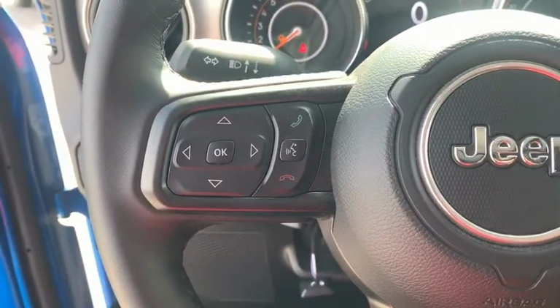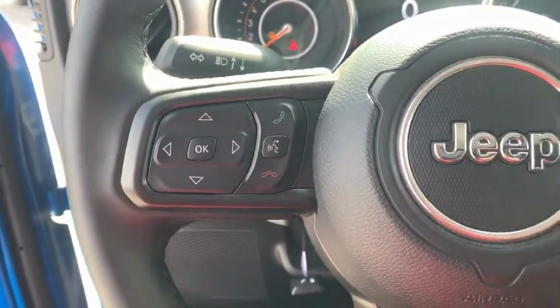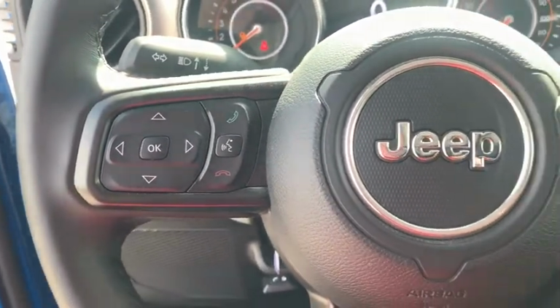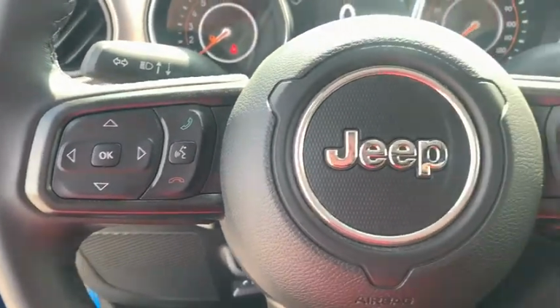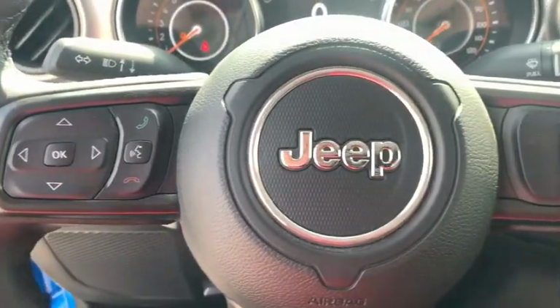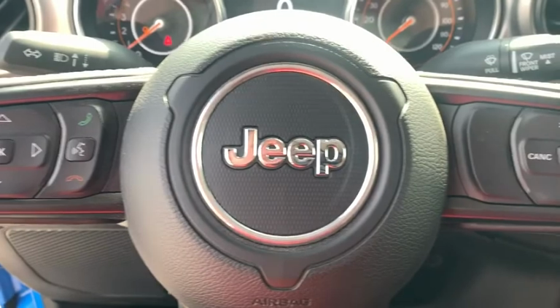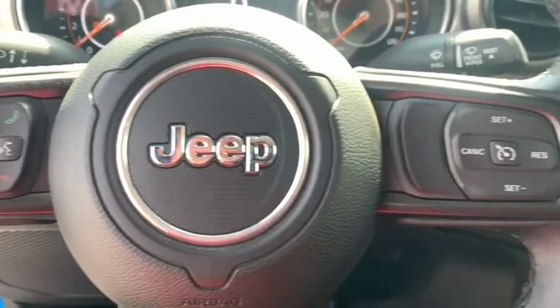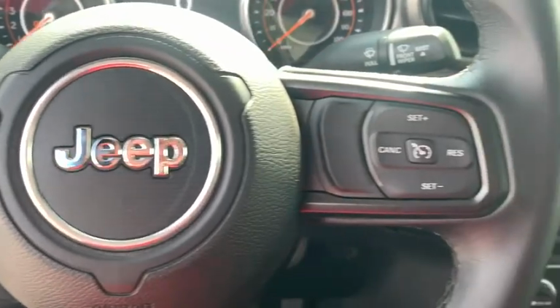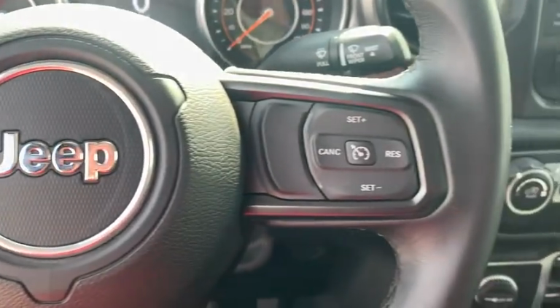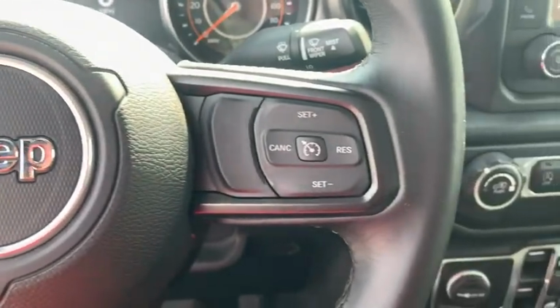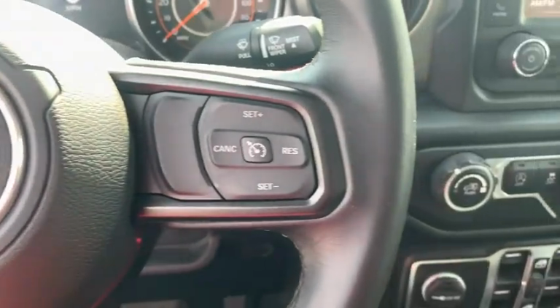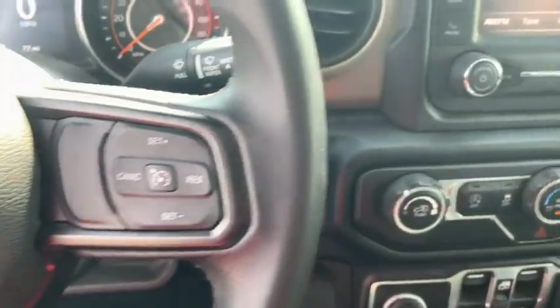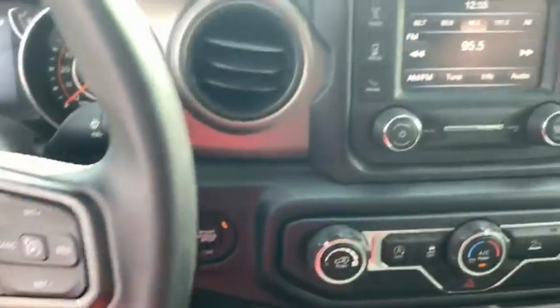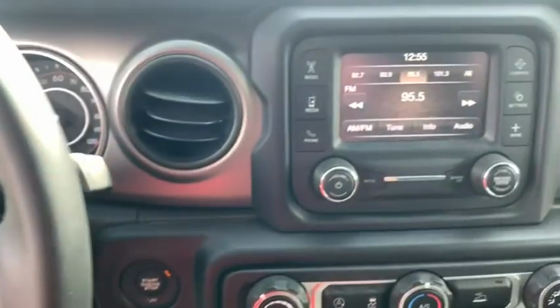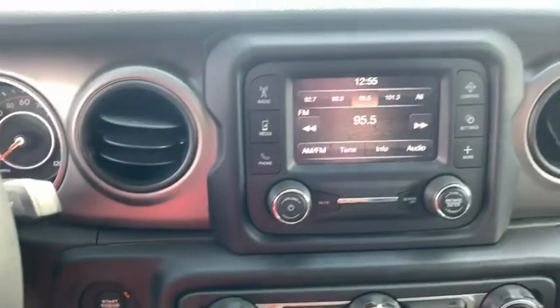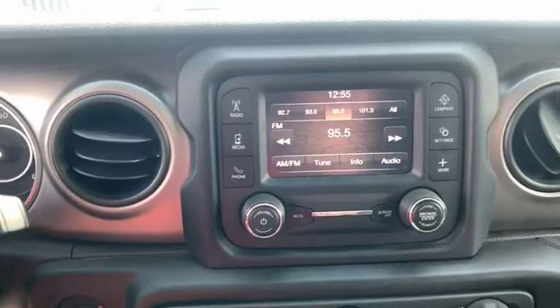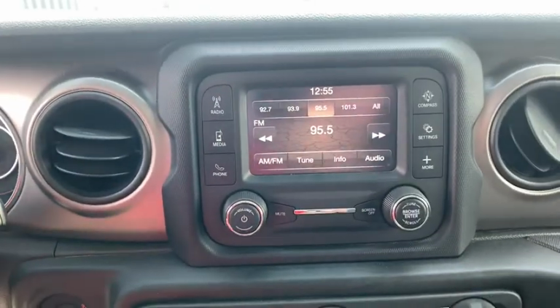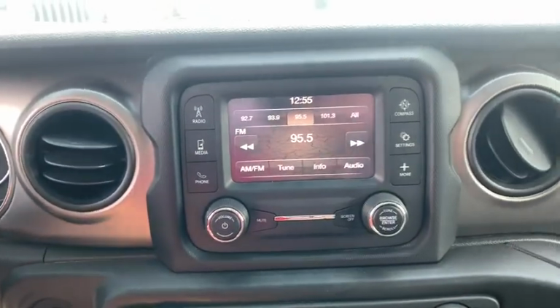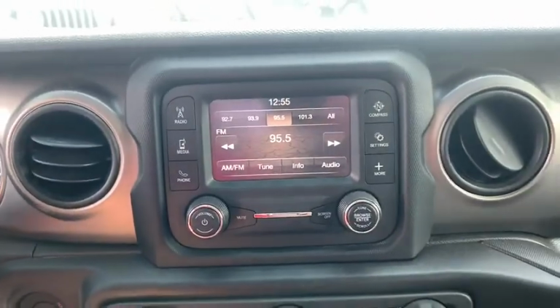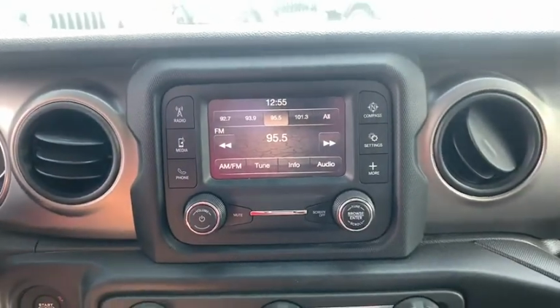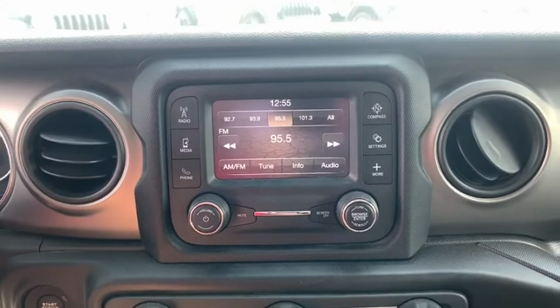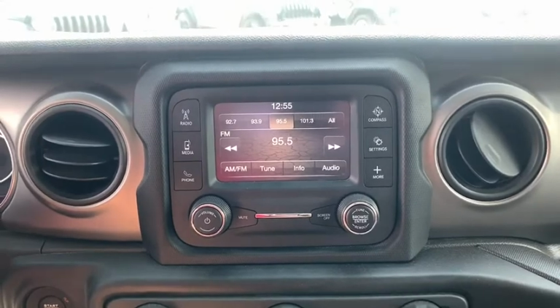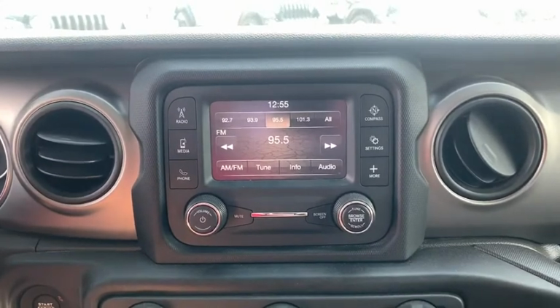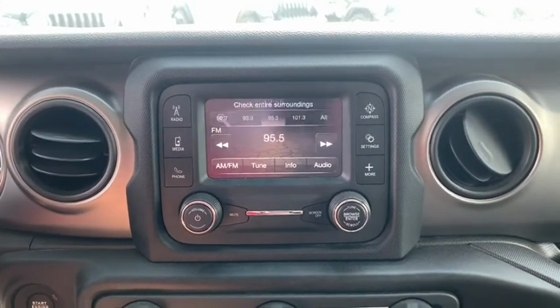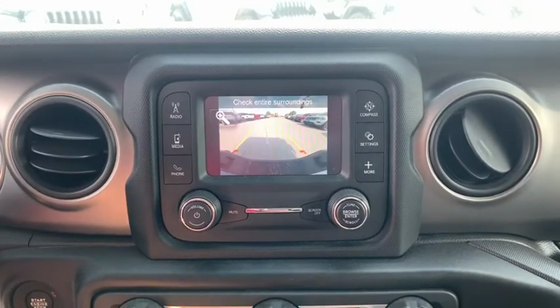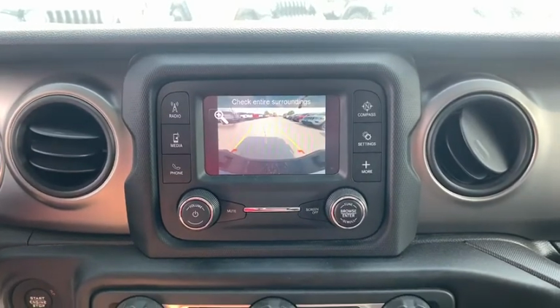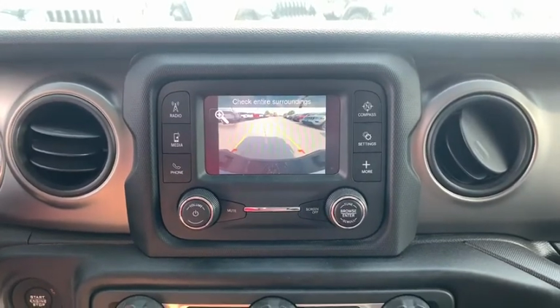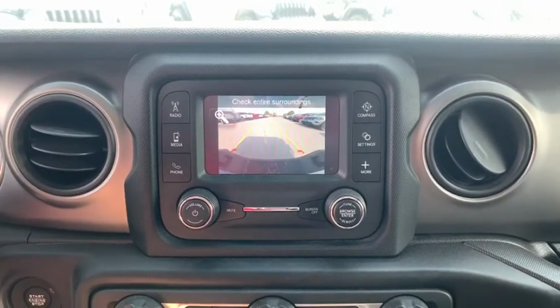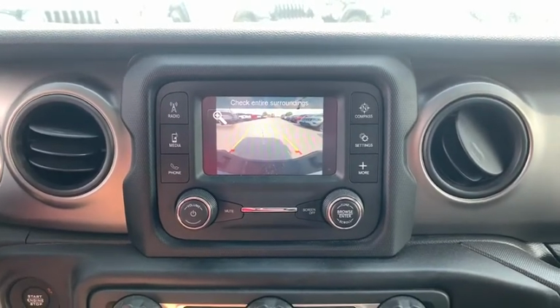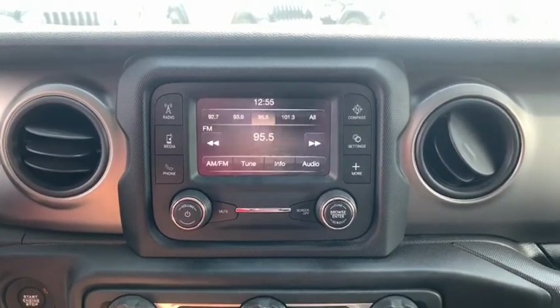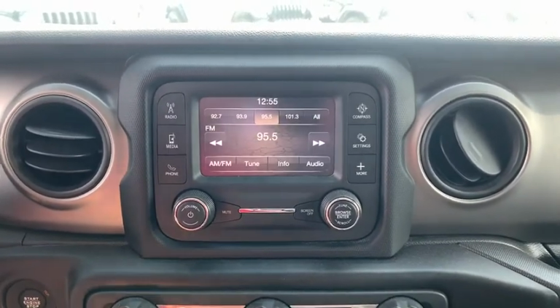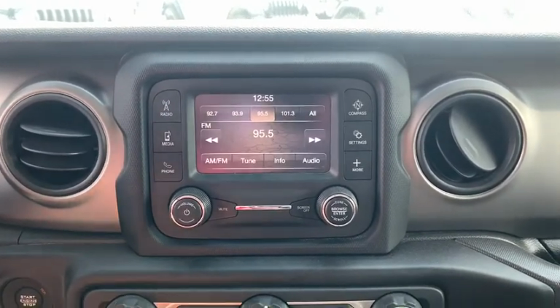Keyless start, front floor mat, four-wheel disc brakes, aluminum wheels, rear defrost, auto-off headlights, AM-FM stereo radio, universal garage door opener, trip computer.